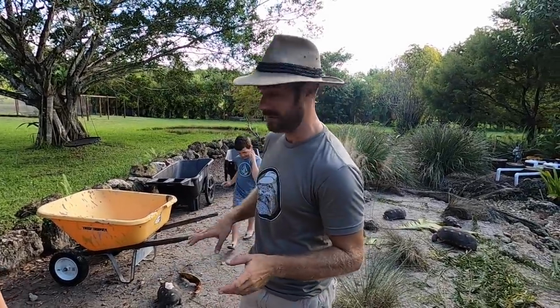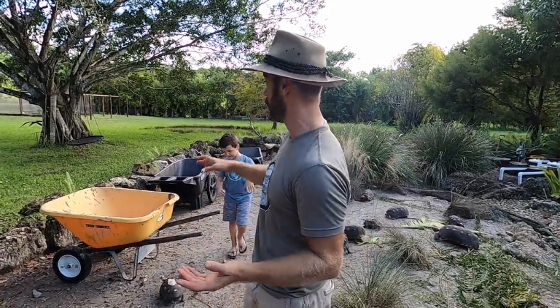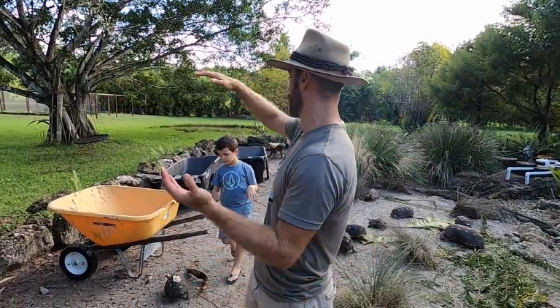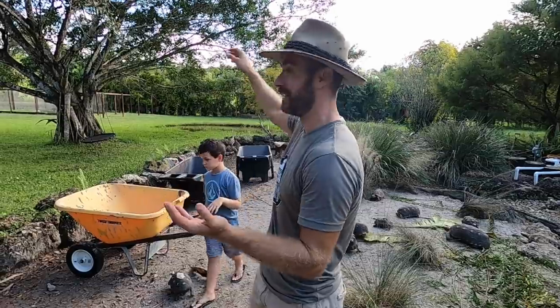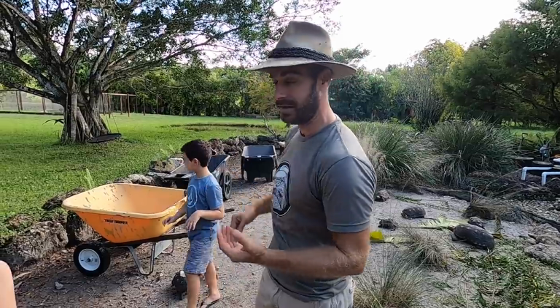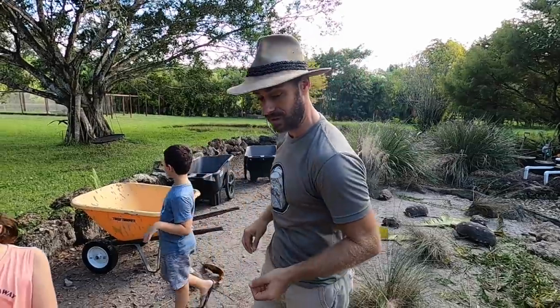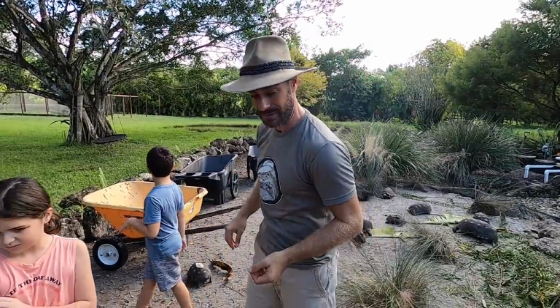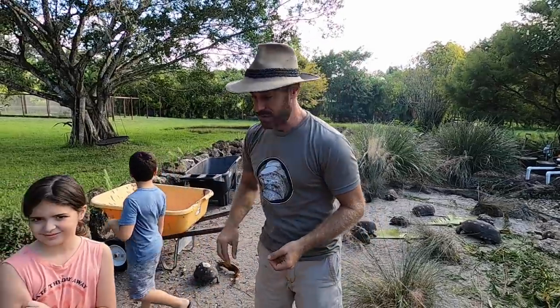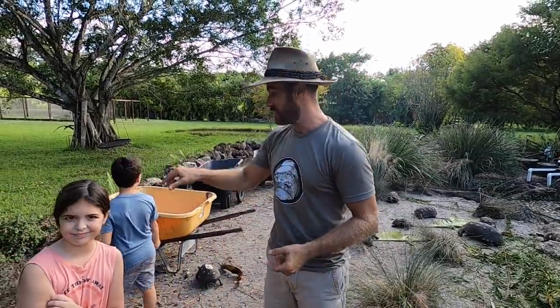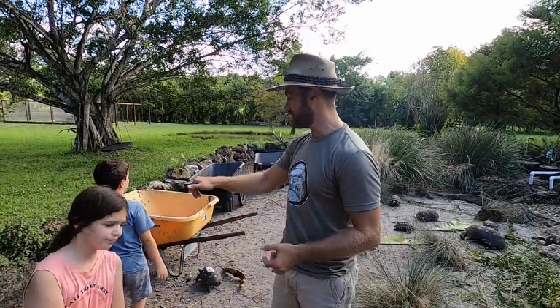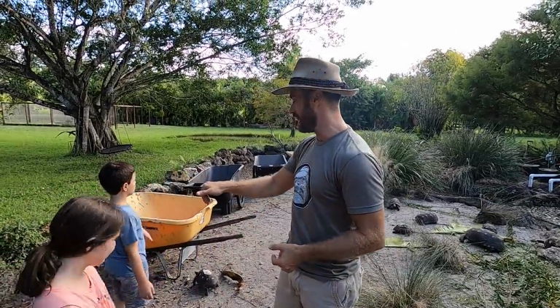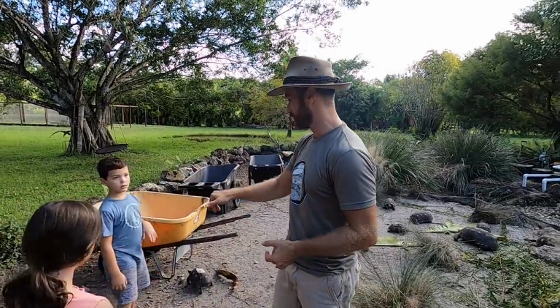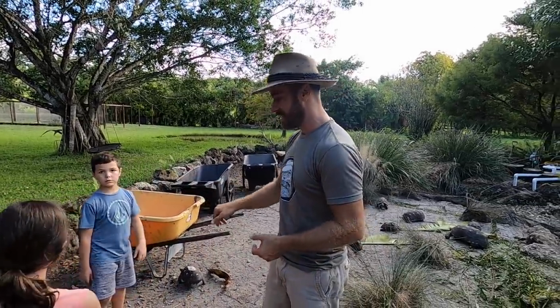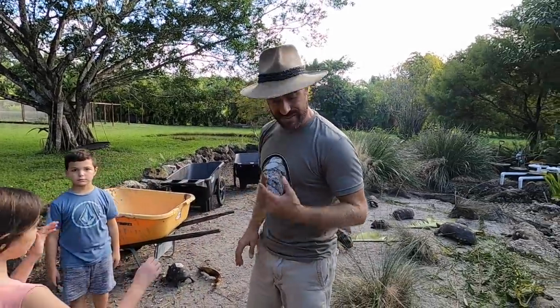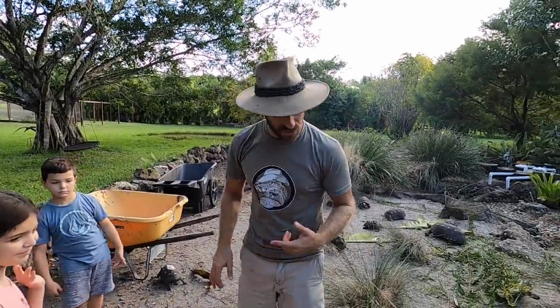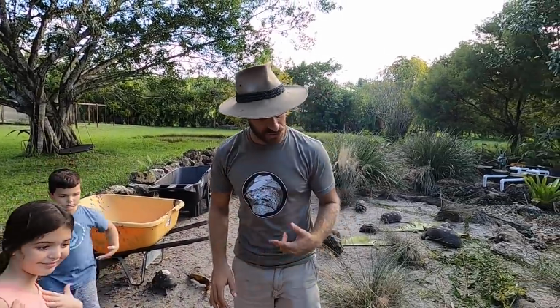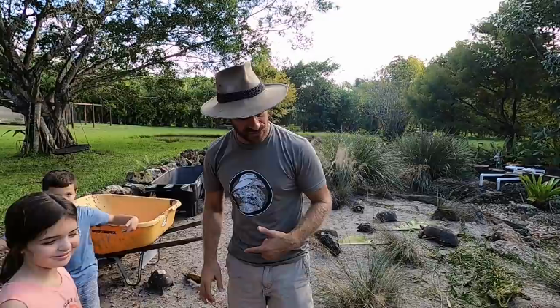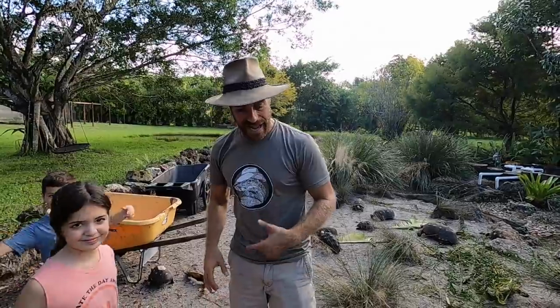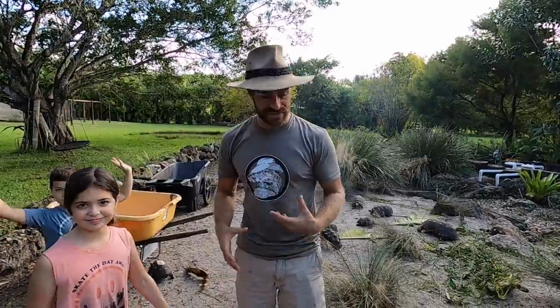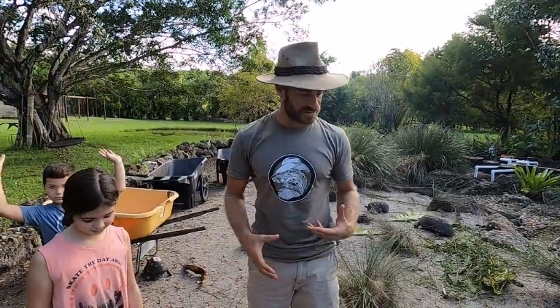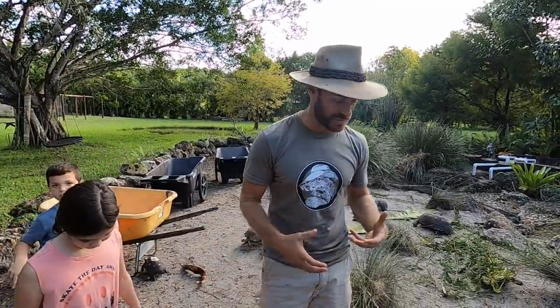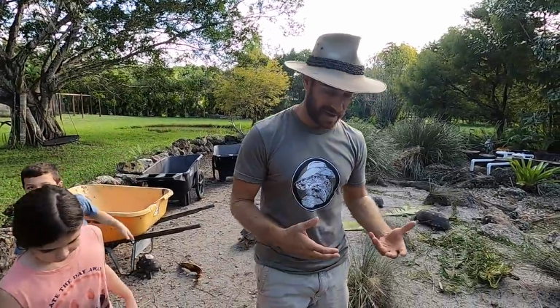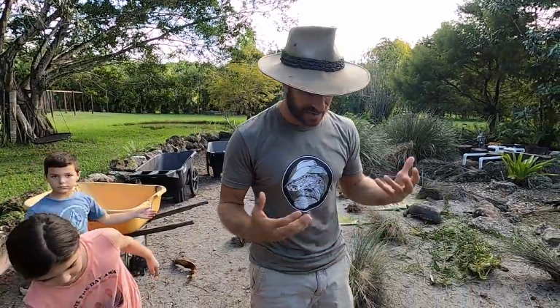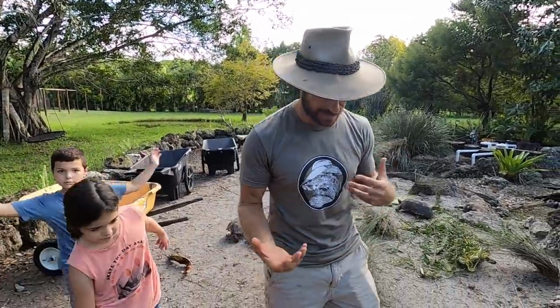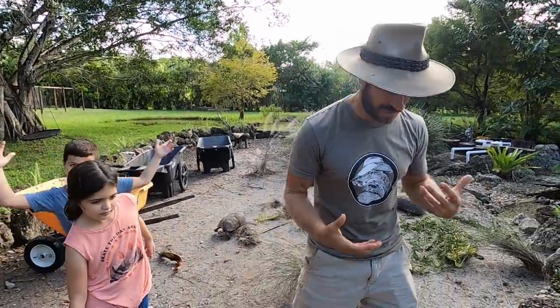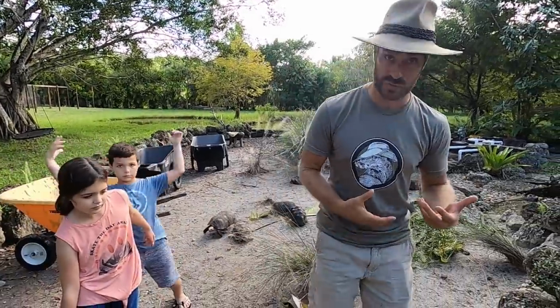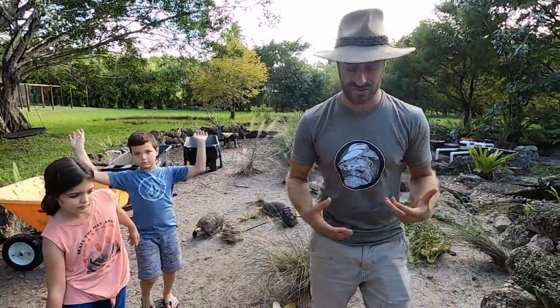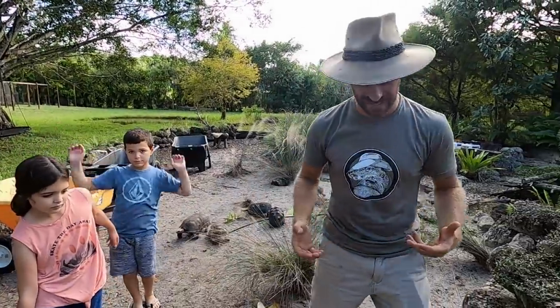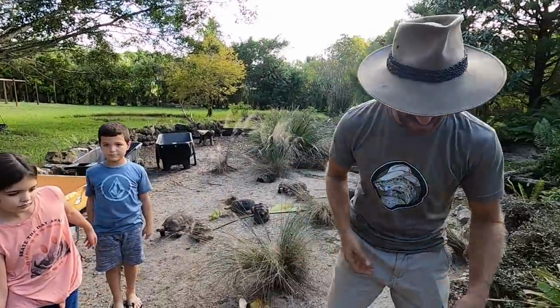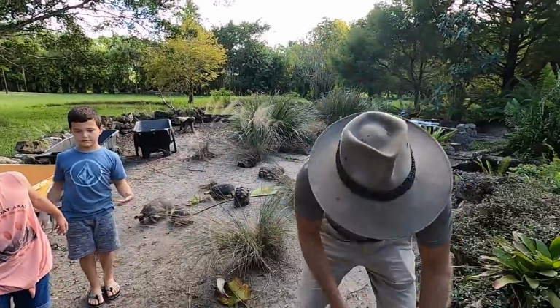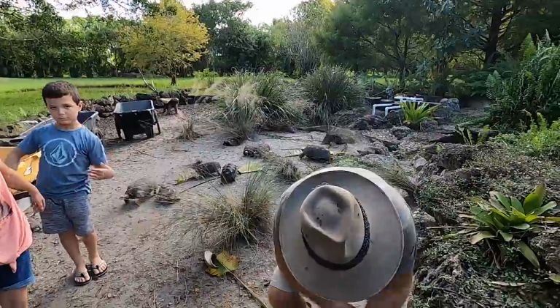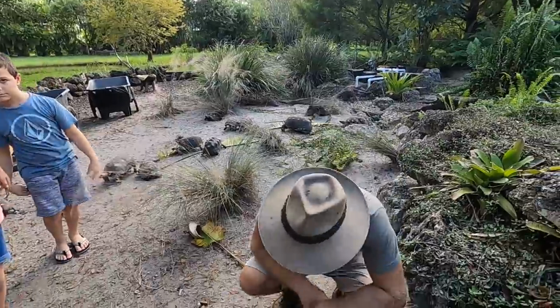Maybe one might have gone on a walkabout. I've enlisted my helpers and today we're going to learn how to tell the difference between a male and a female redfoot tortoise. Check it out guys, come on down.